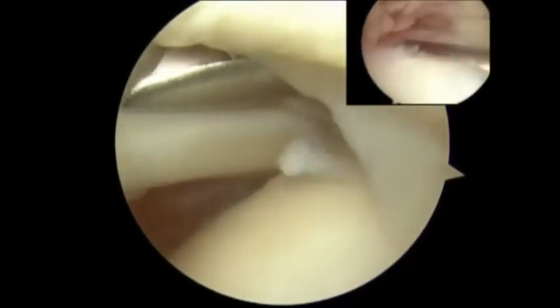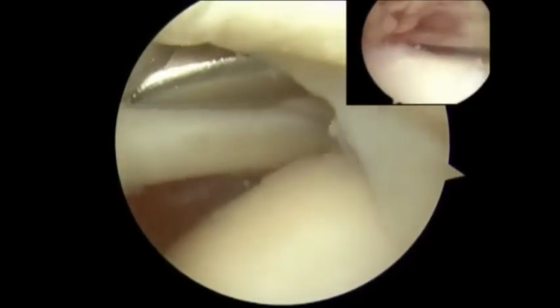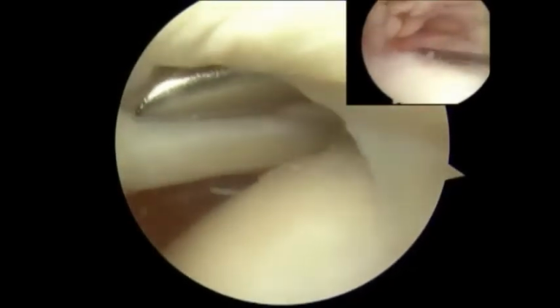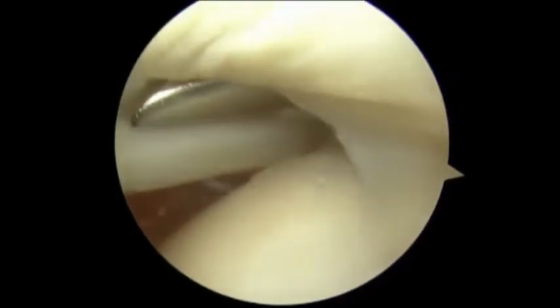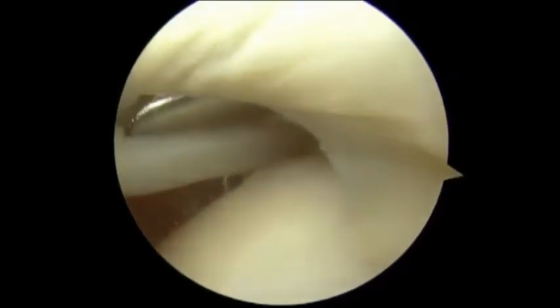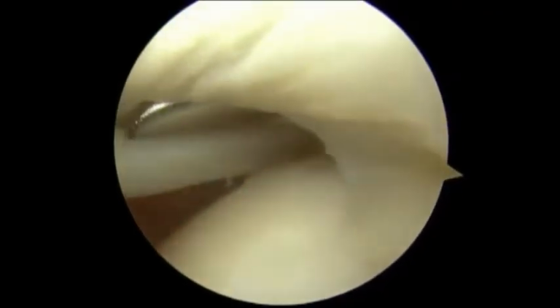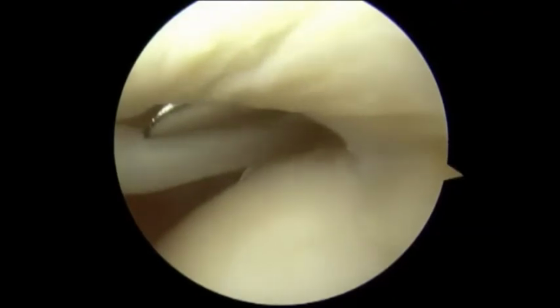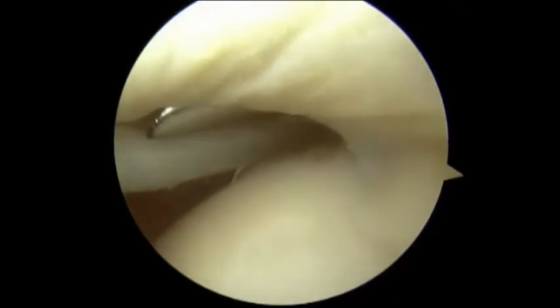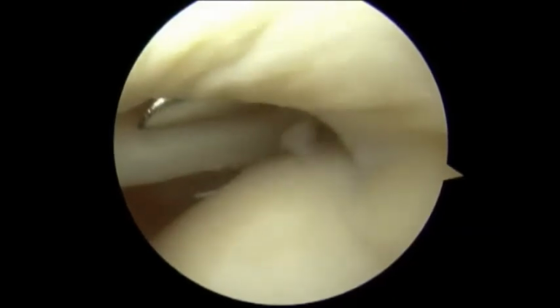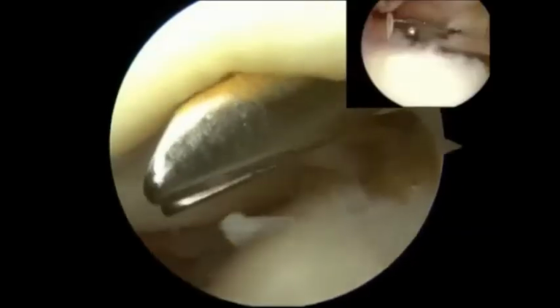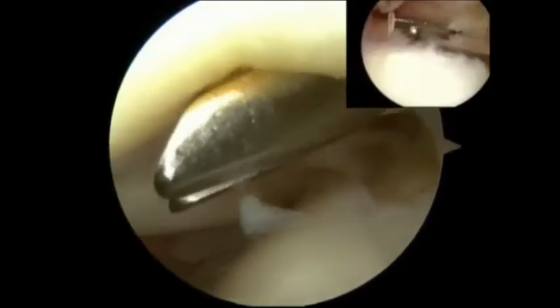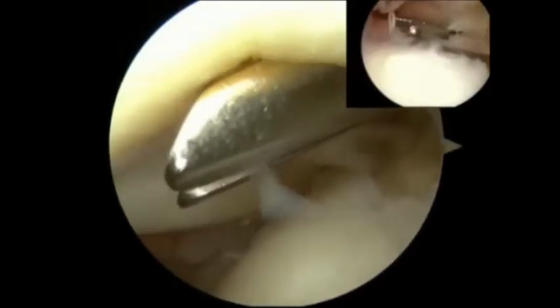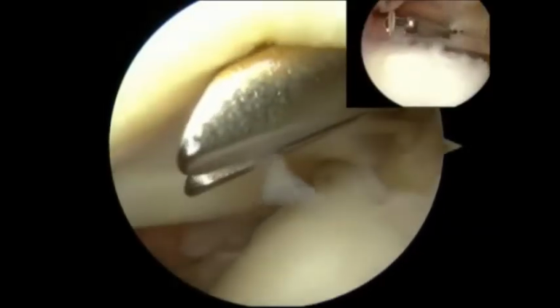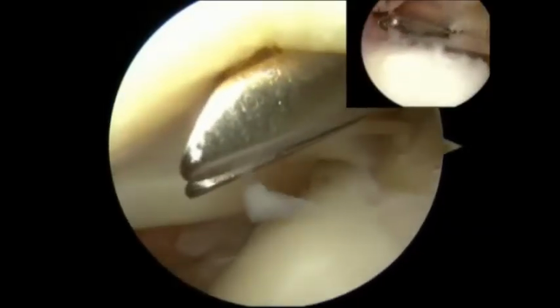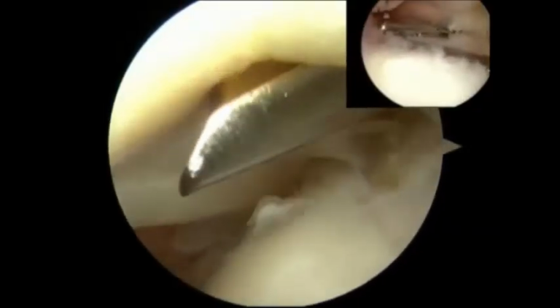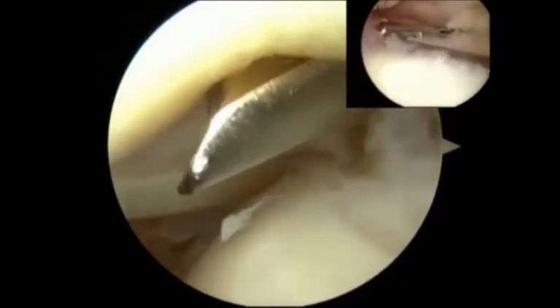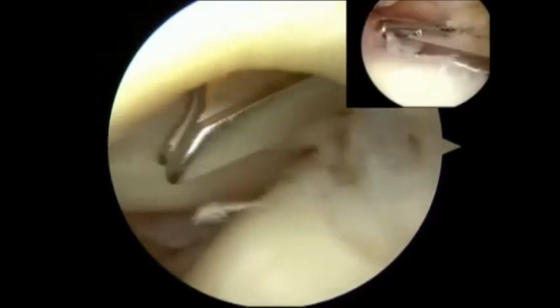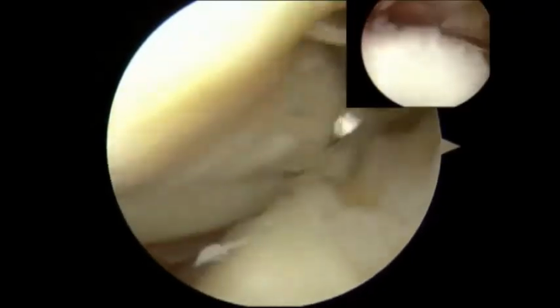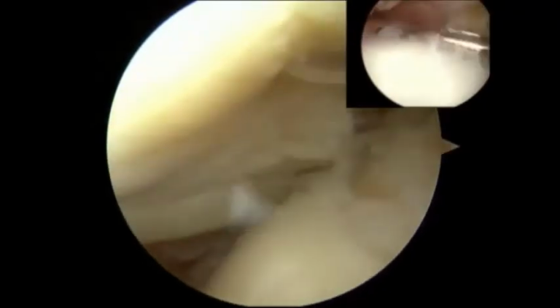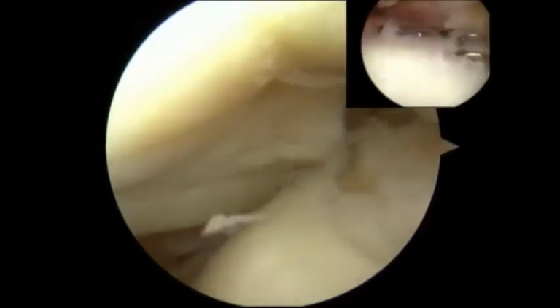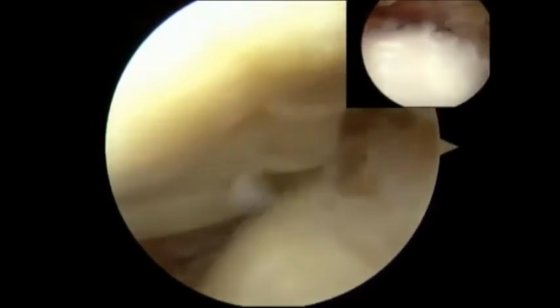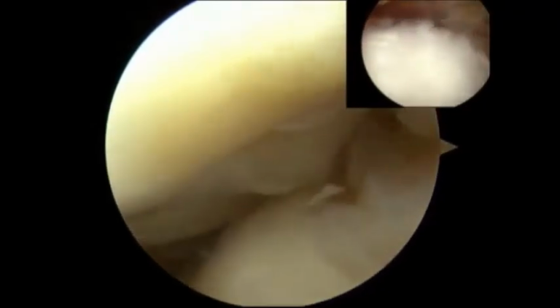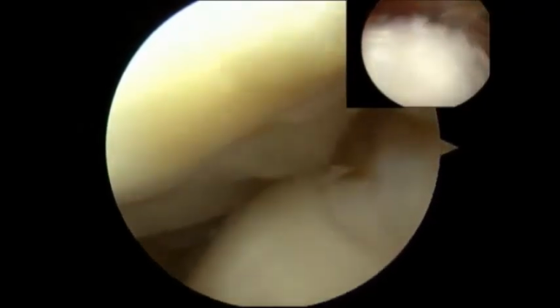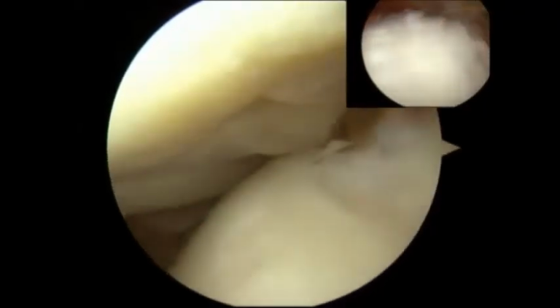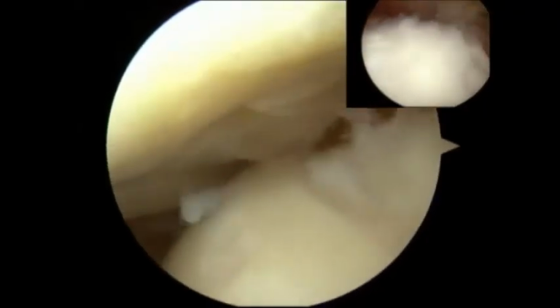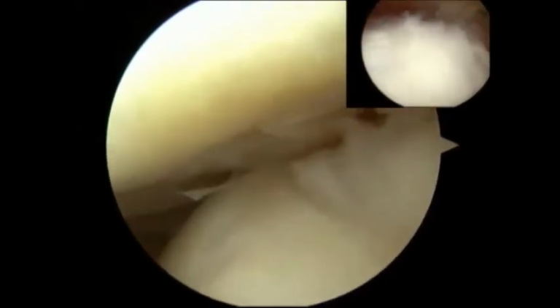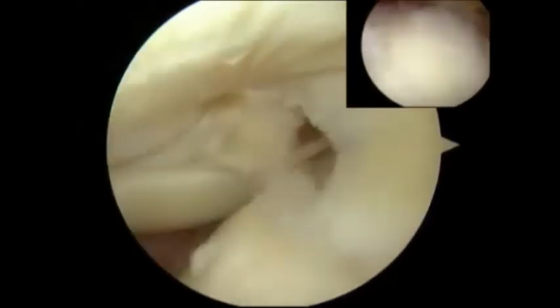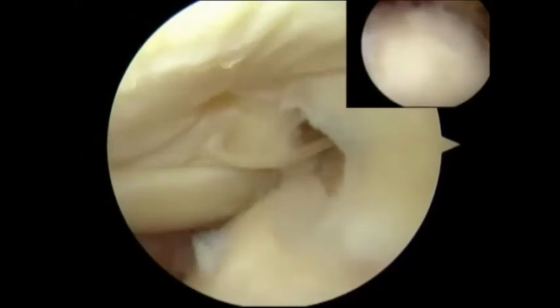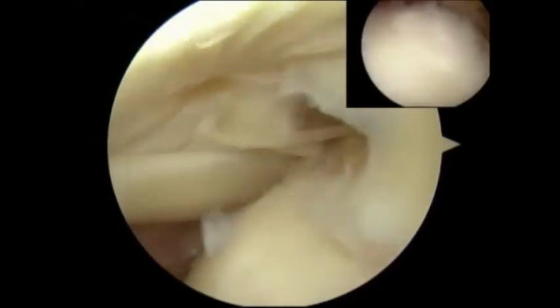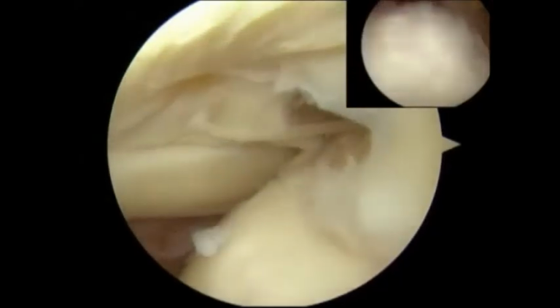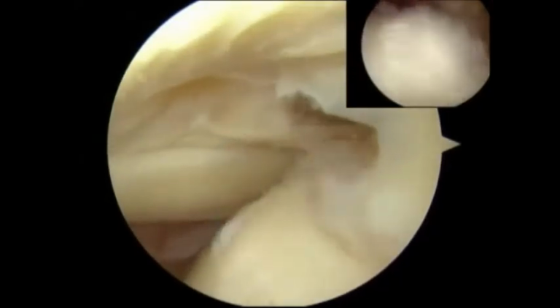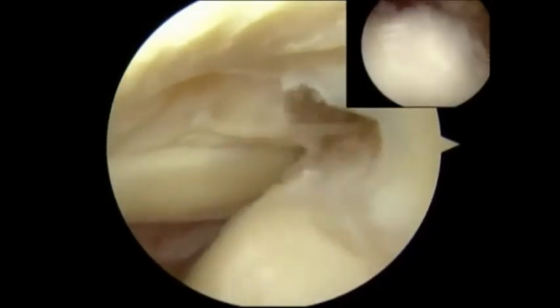The suture passer is being shown passing the suture in the exact location as selected by the surgeon. Notice the proximity of the suture to the biceps. Care is being taken not to over-tighten the tissue right next to the biceps tendon in order to avoid postoperative stiffness.